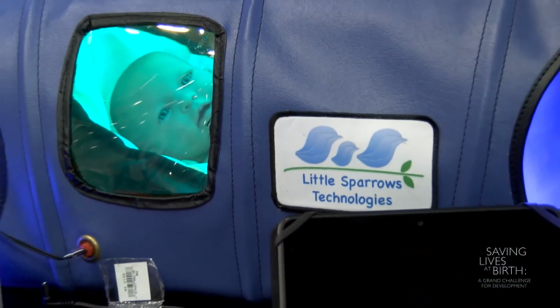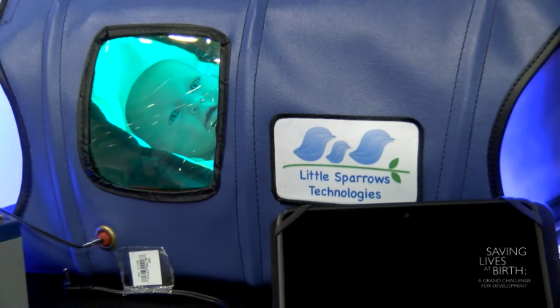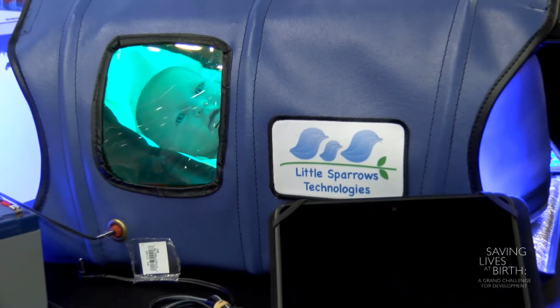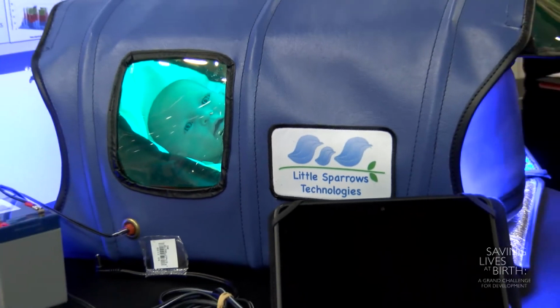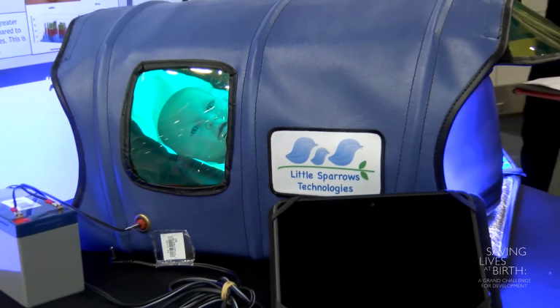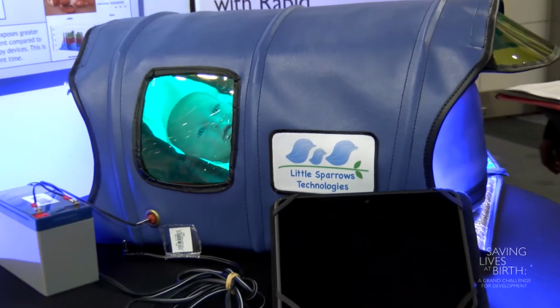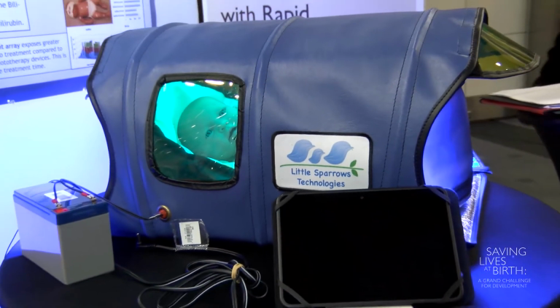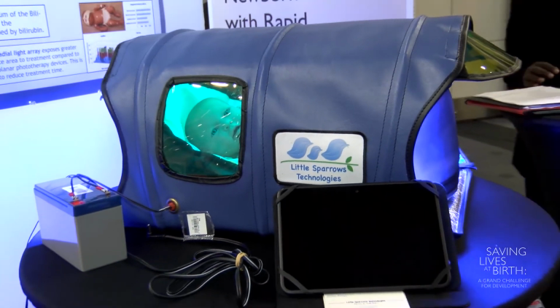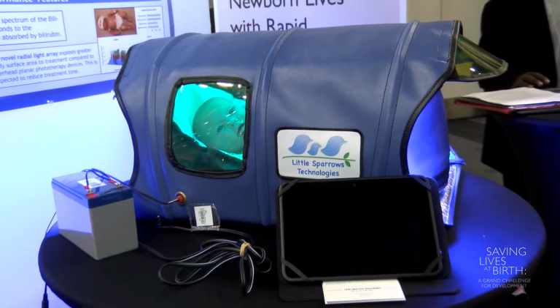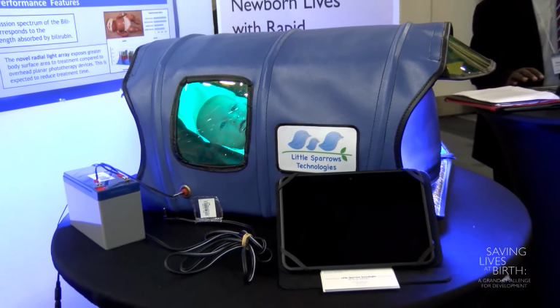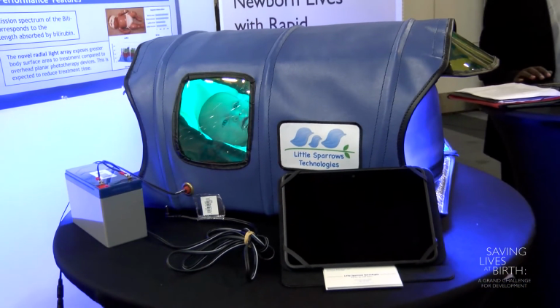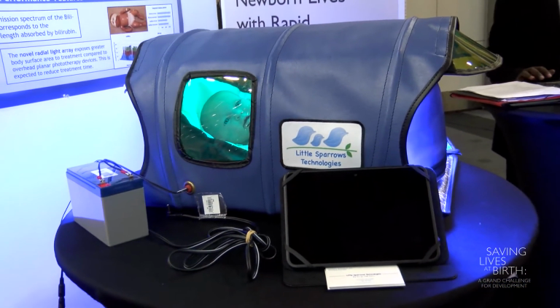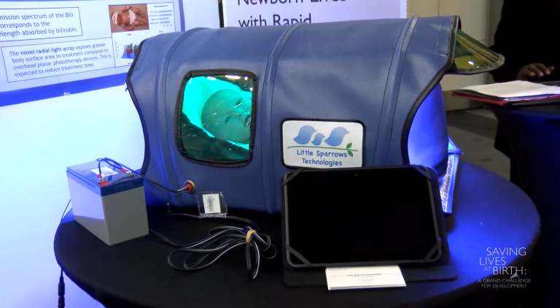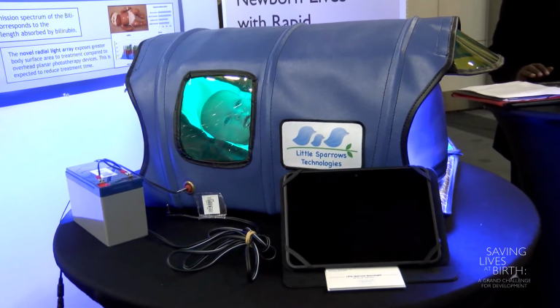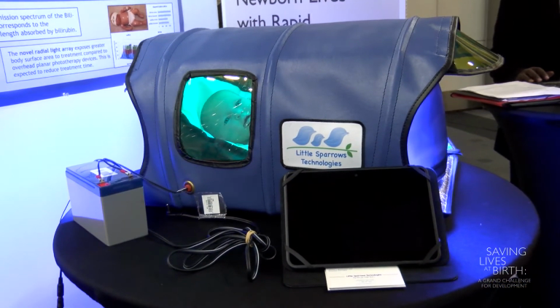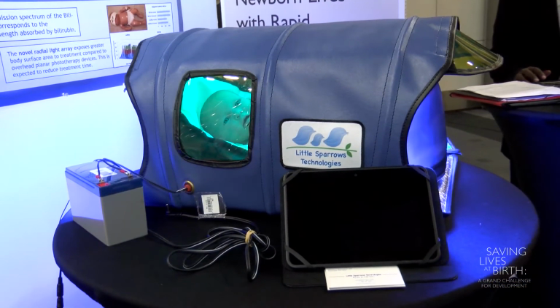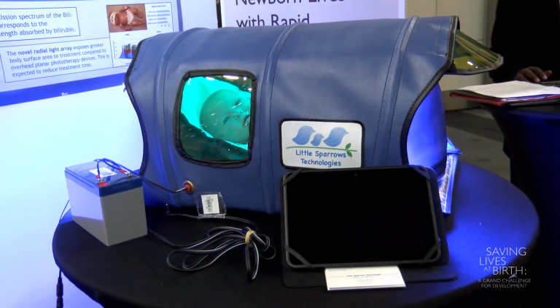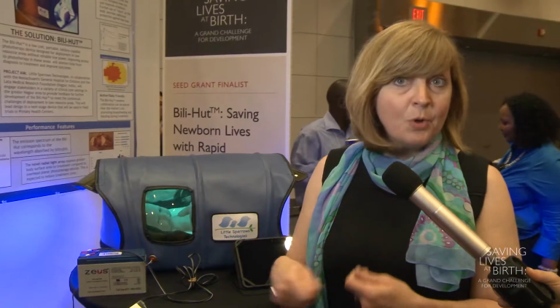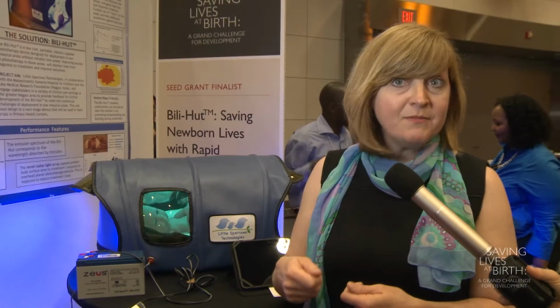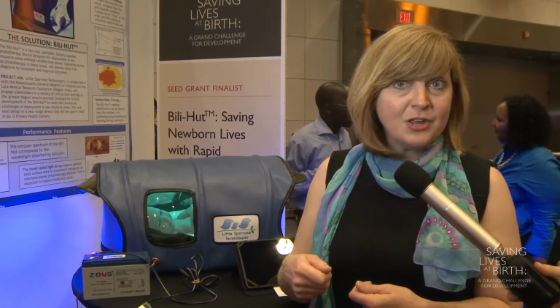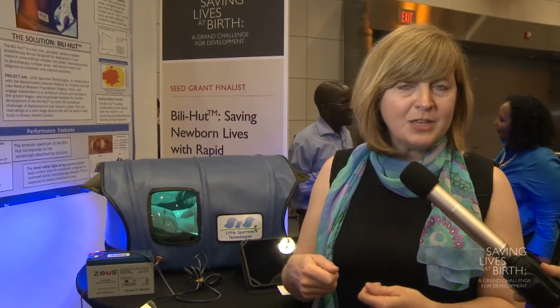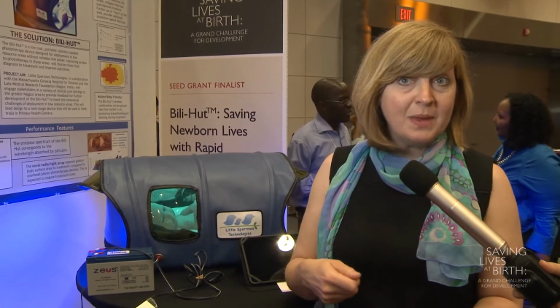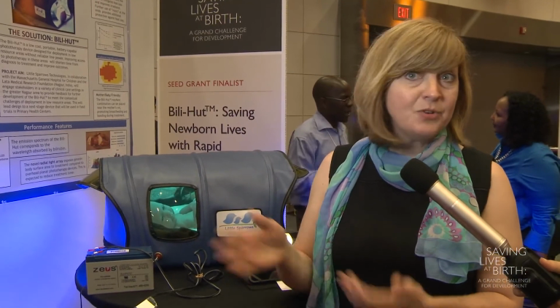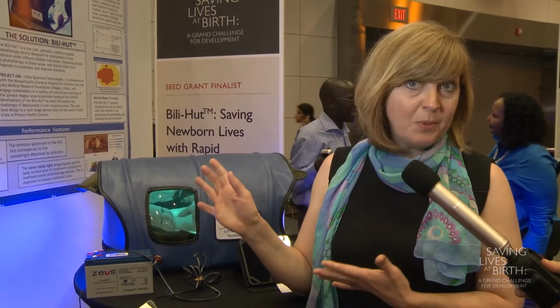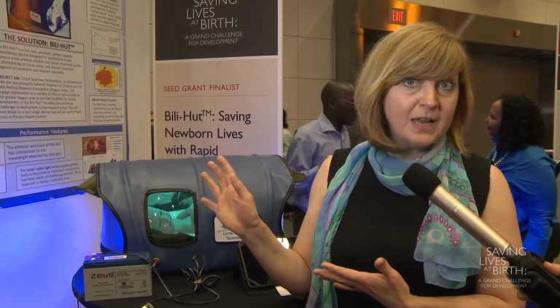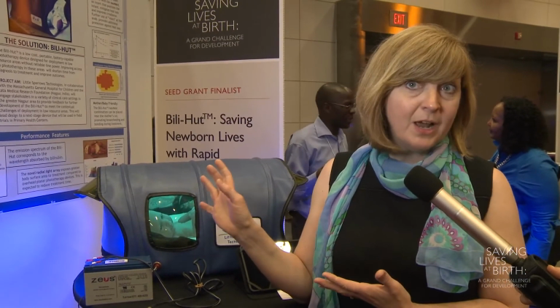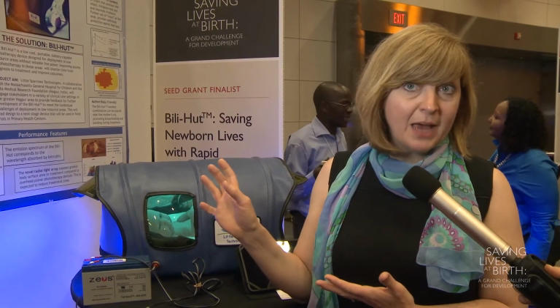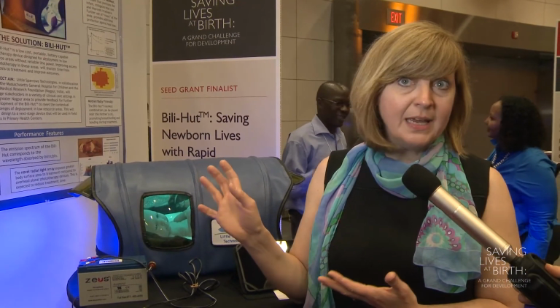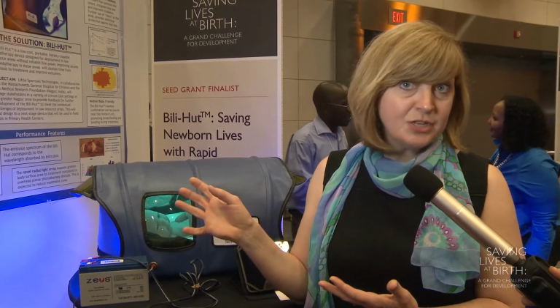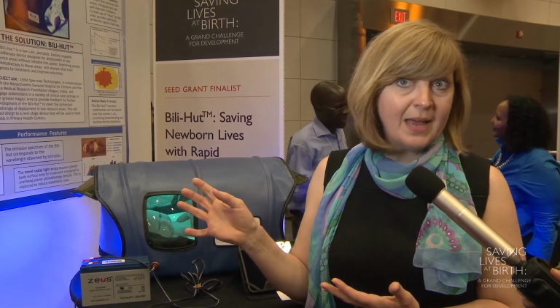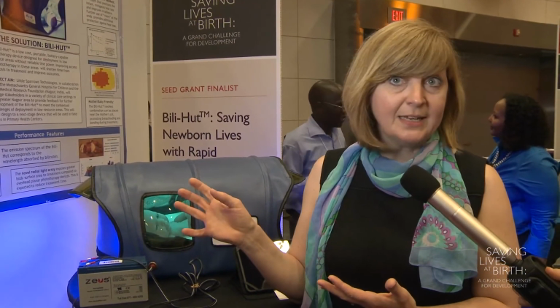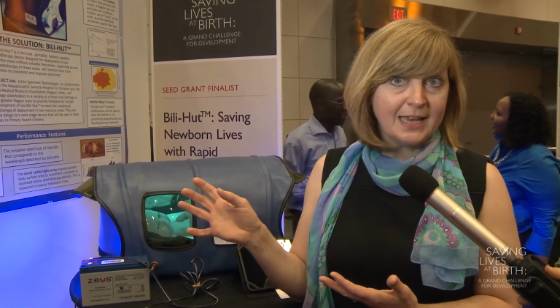We've developed a phototherapy device that delivers the same or better irradiance than much of that equipment, but can roll up to fit in a shipping tube and be transported and run on a battery in just about any clinical setting.